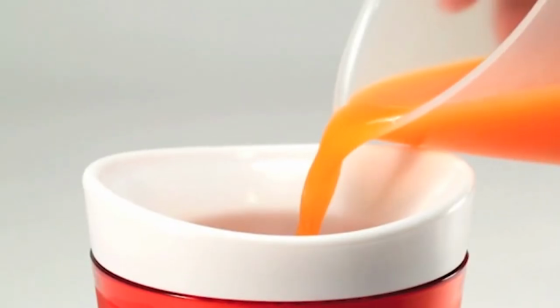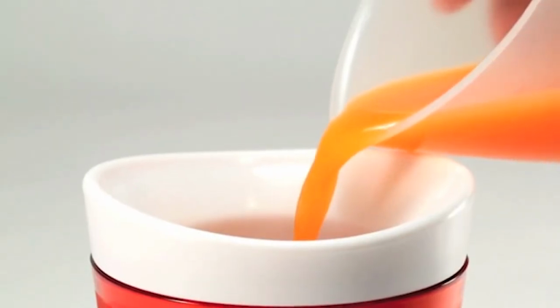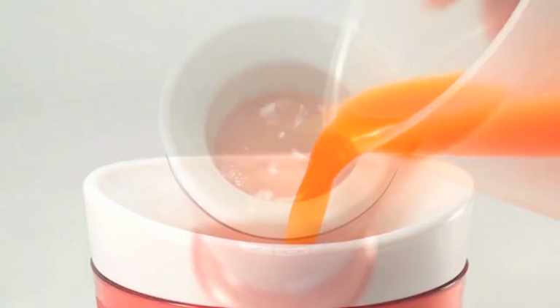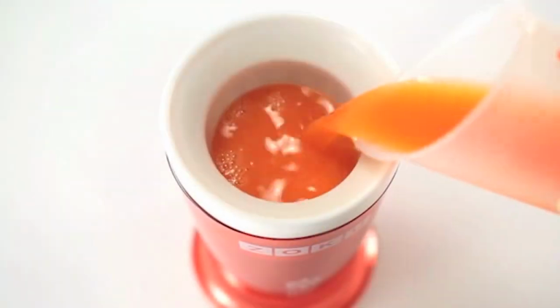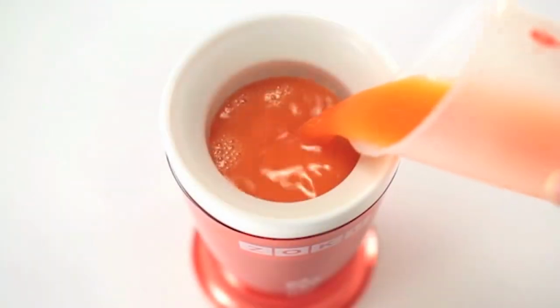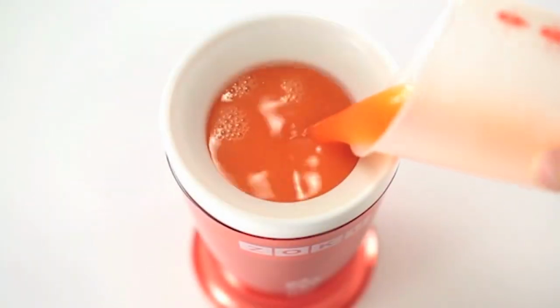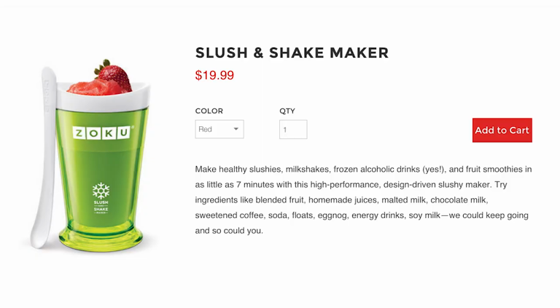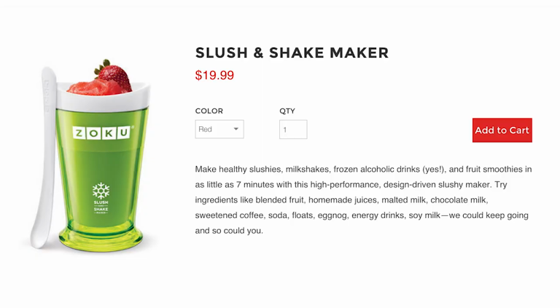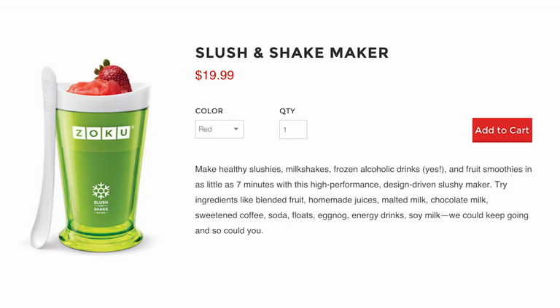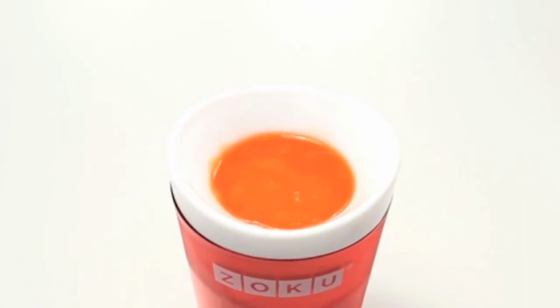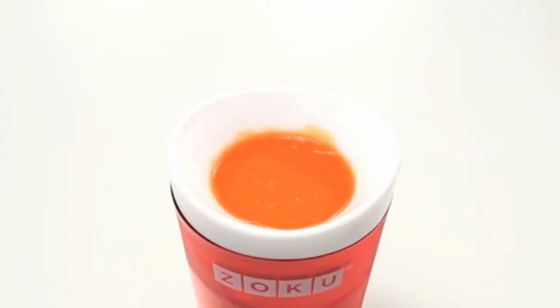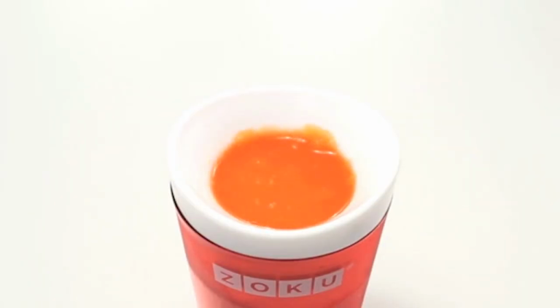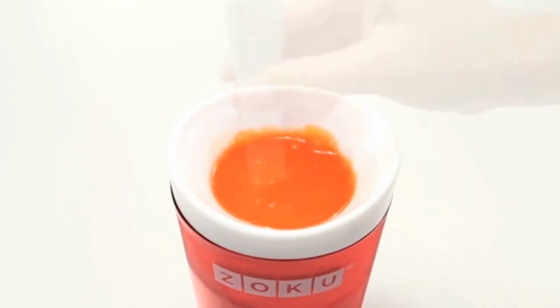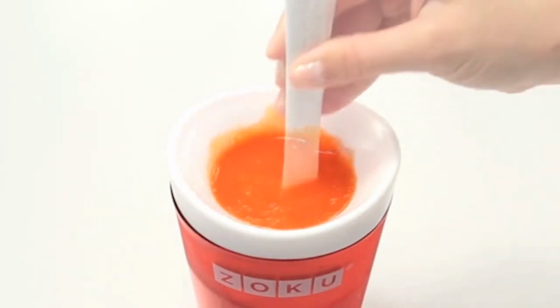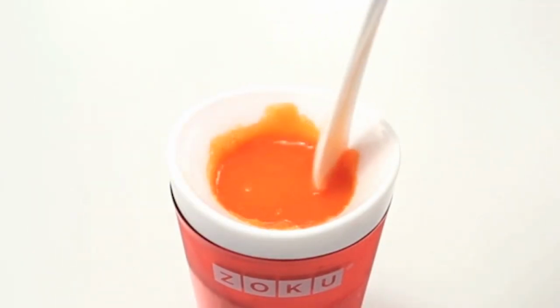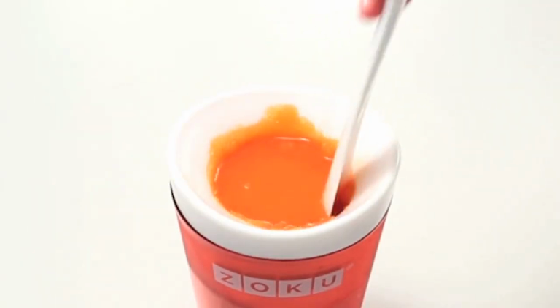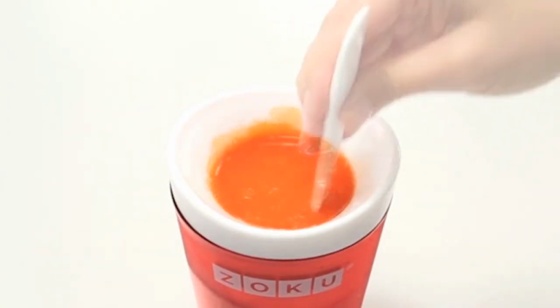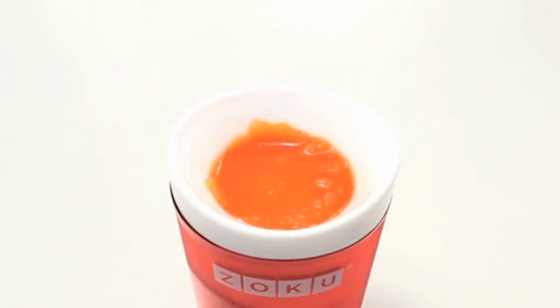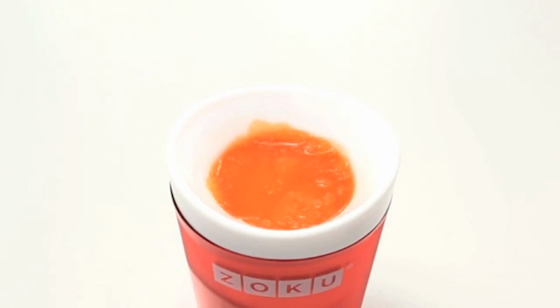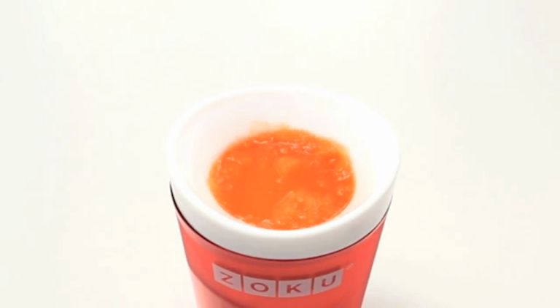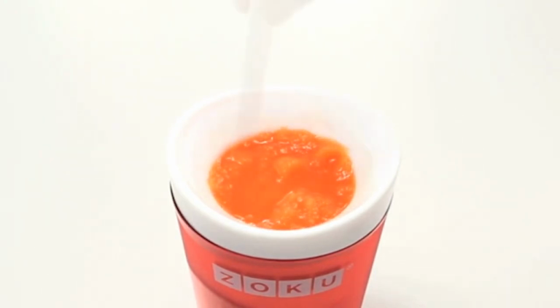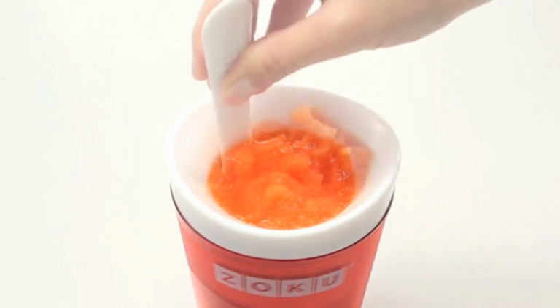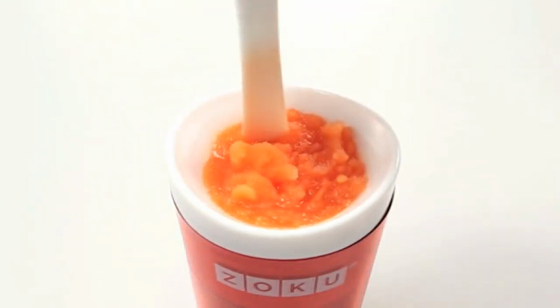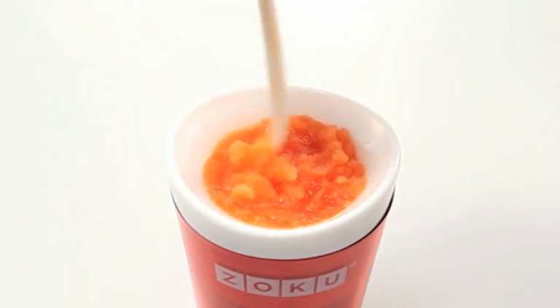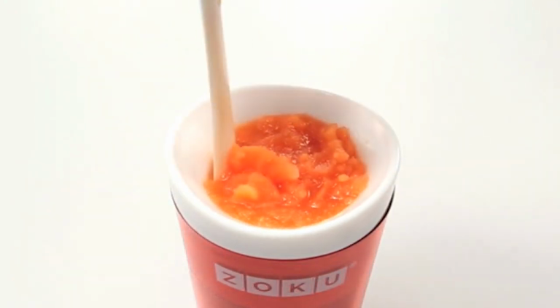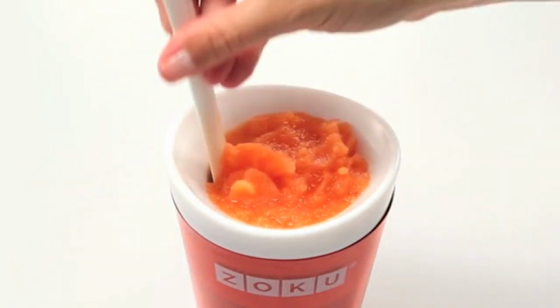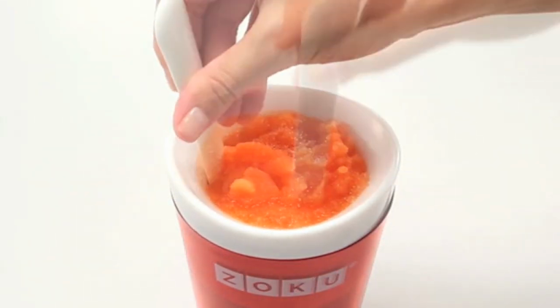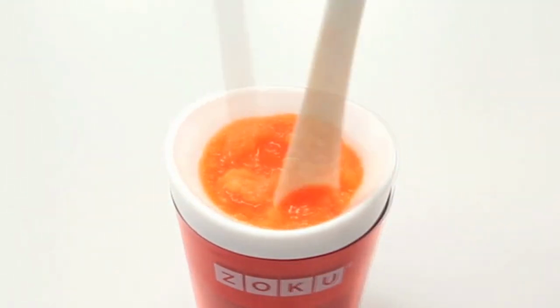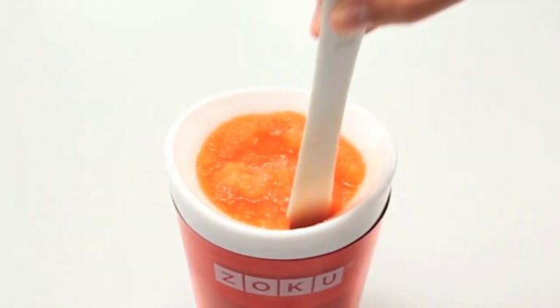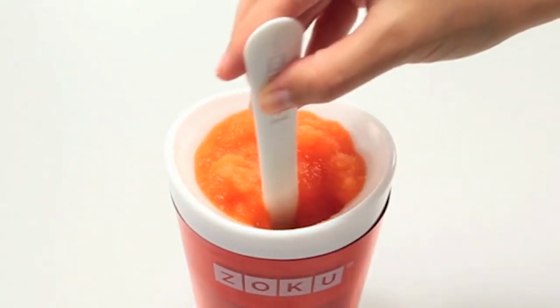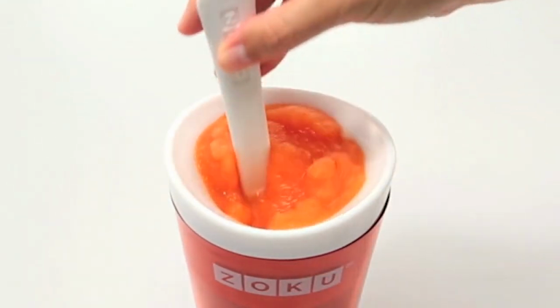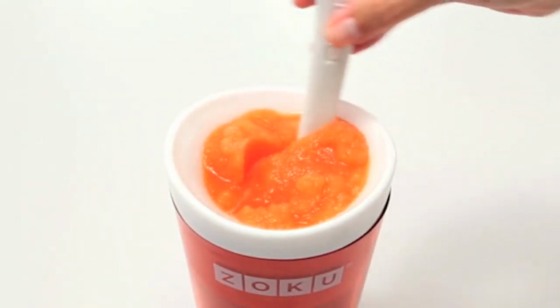Help yourself to some easy slushies with Zoku. Freeze the inner core, pour a chilled beverage into the cup, stir, and then watch as it freezes right before your very eyes.